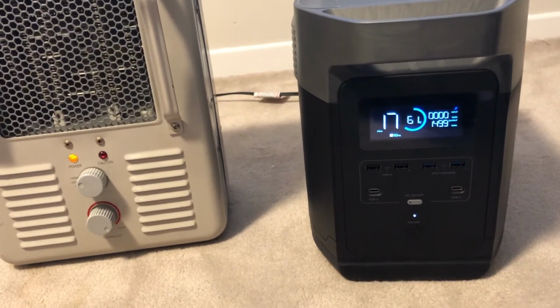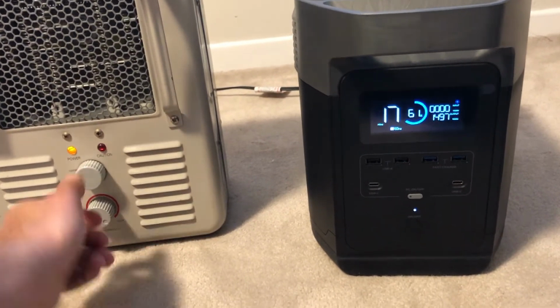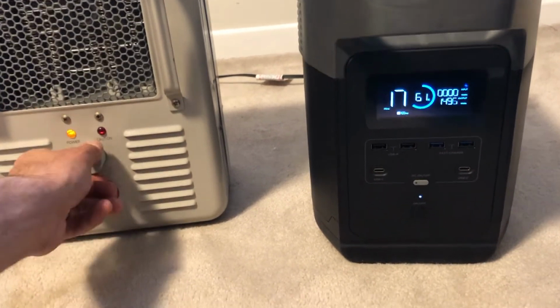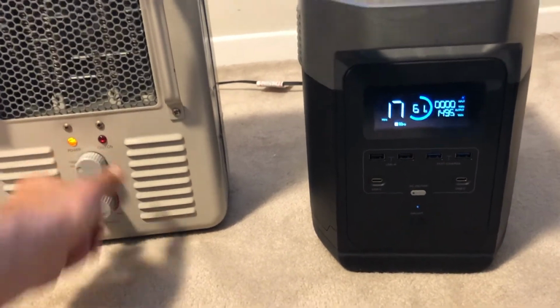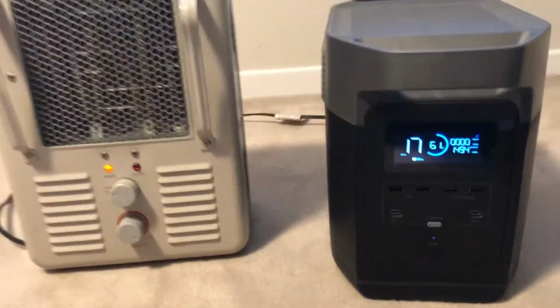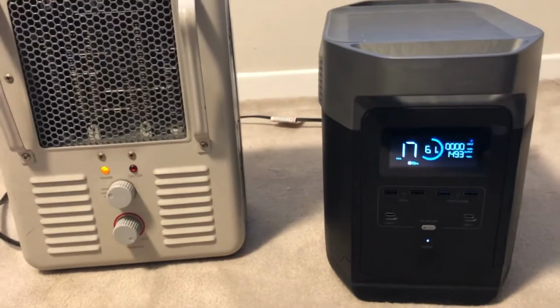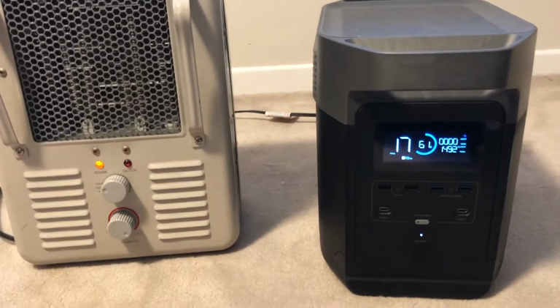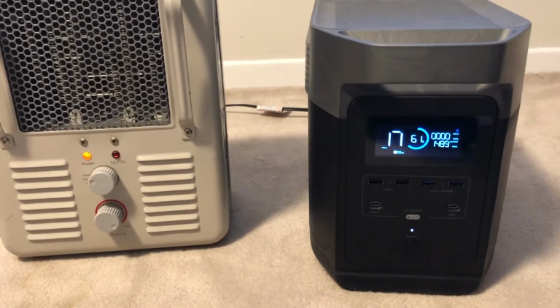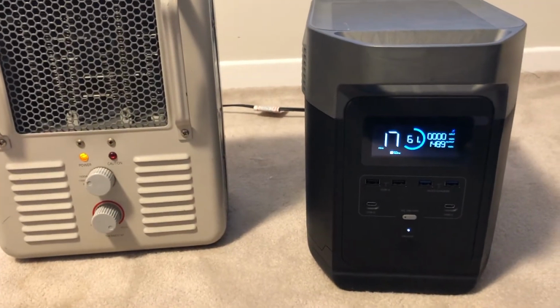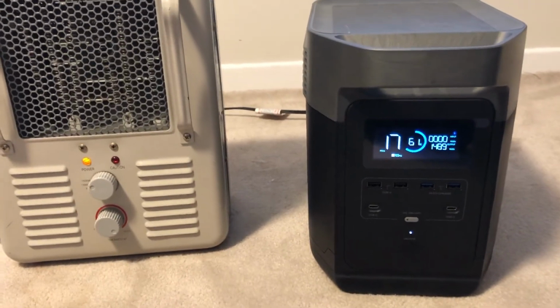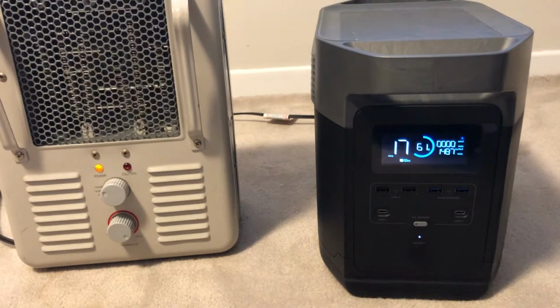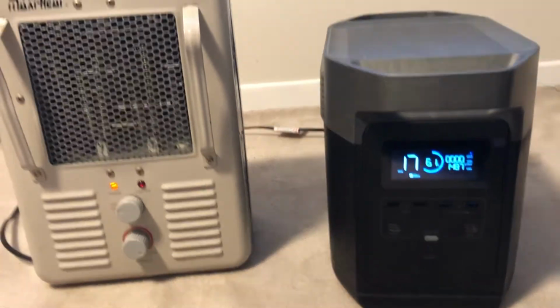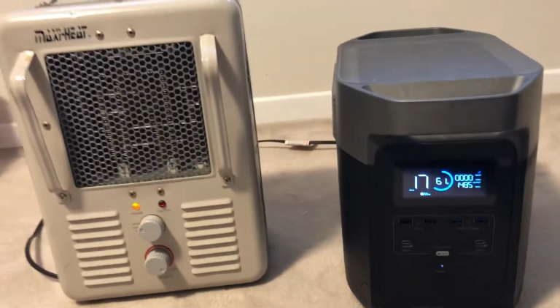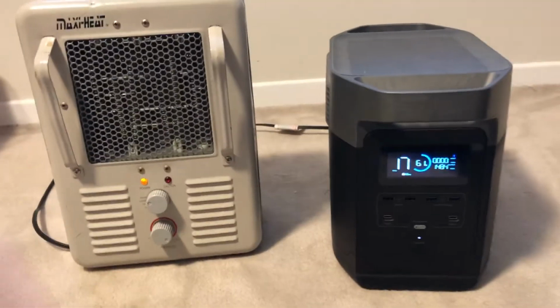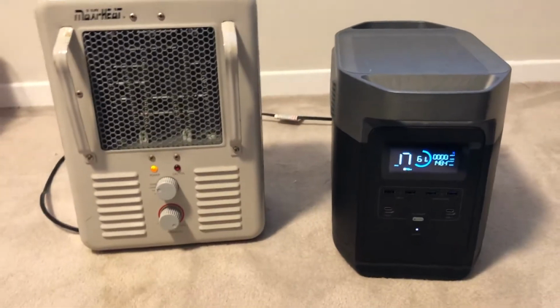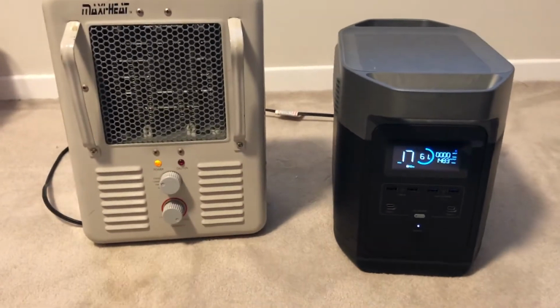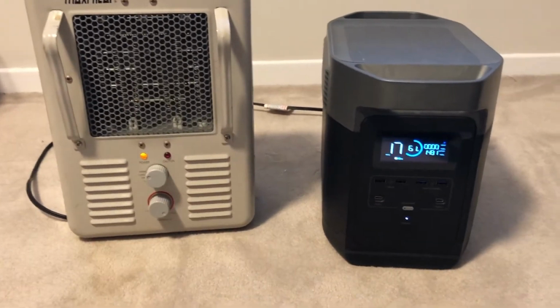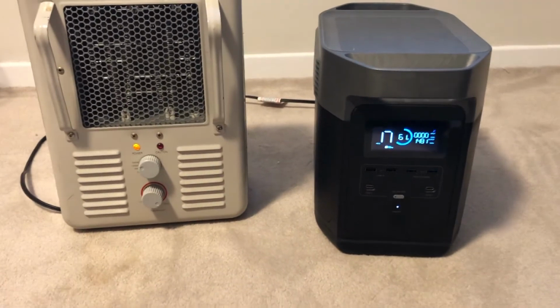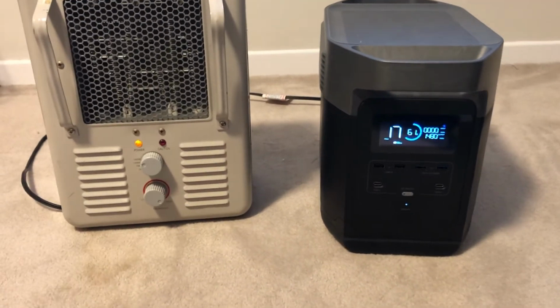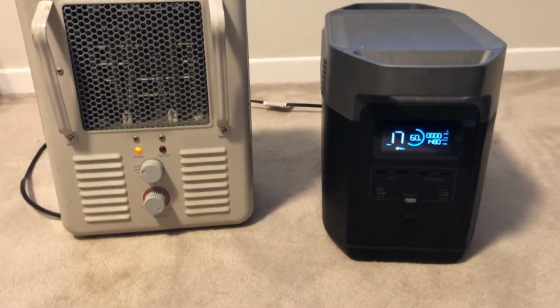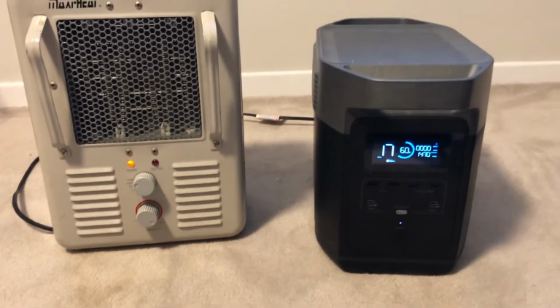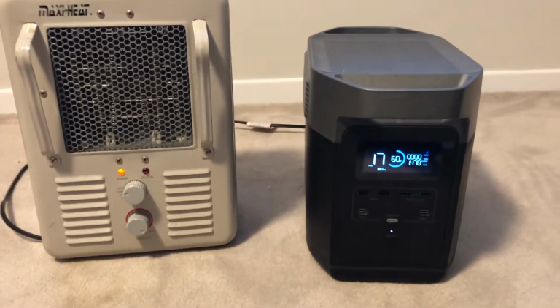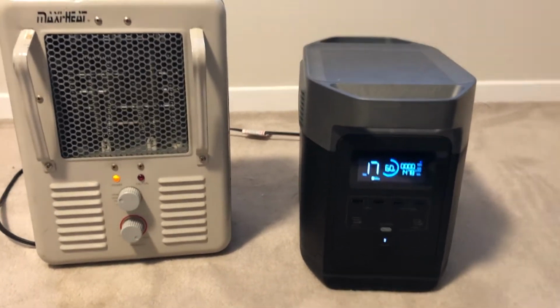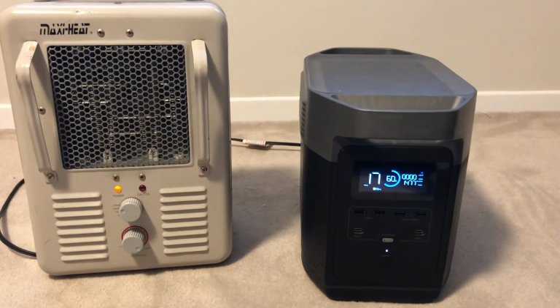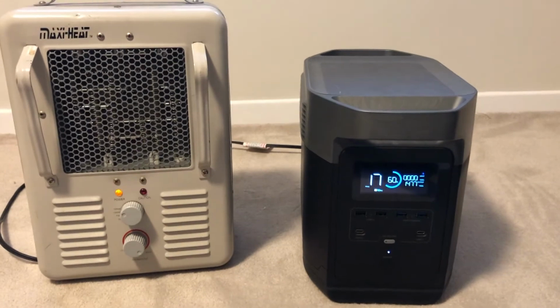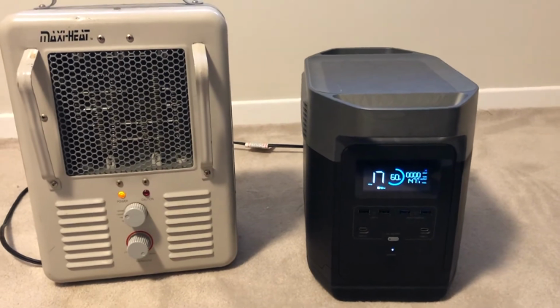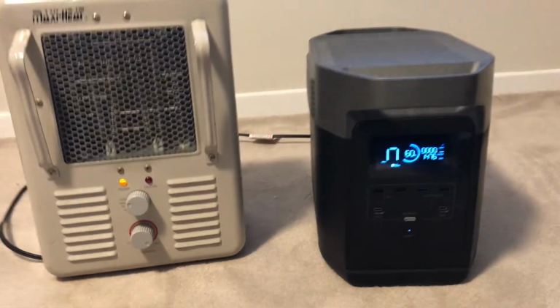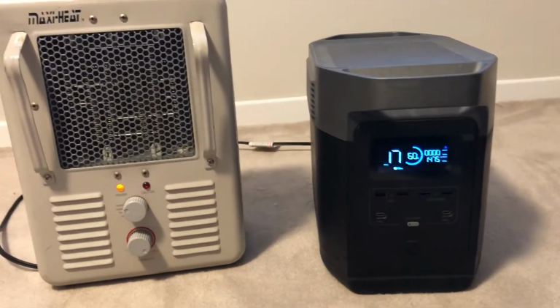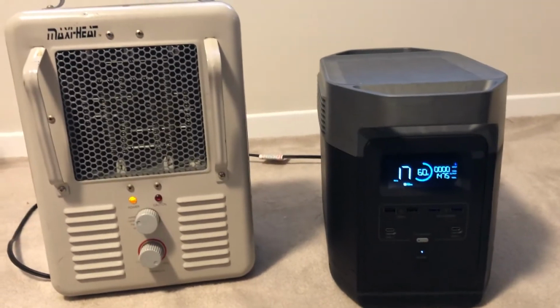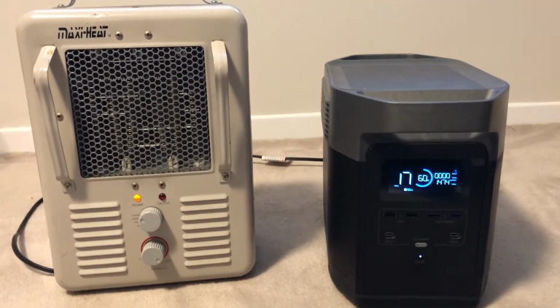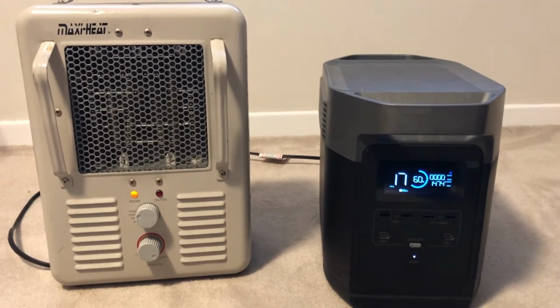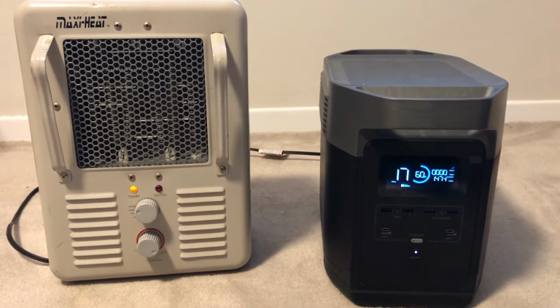There's 1500 watts. Yes, I would say the EcoFlow can handle this test. I'm going to let this run for a little bit — I'll speed this up in the video.